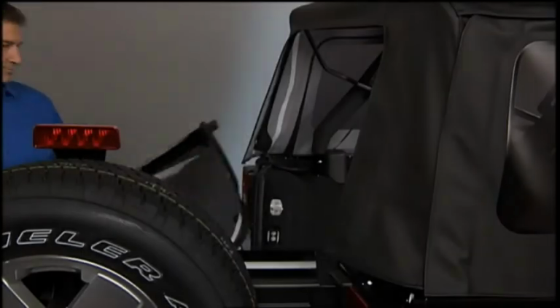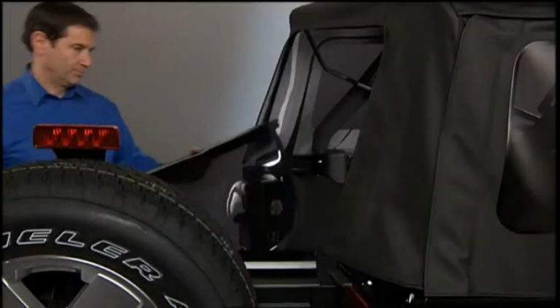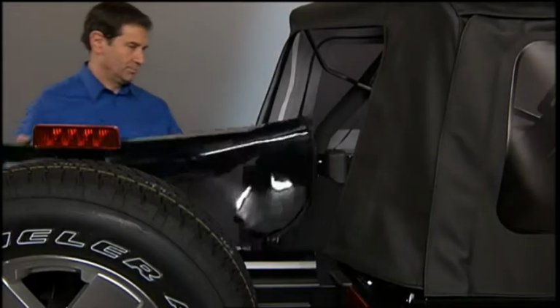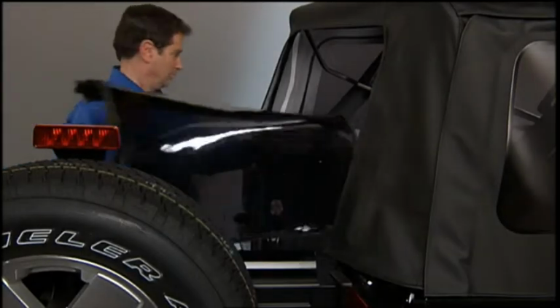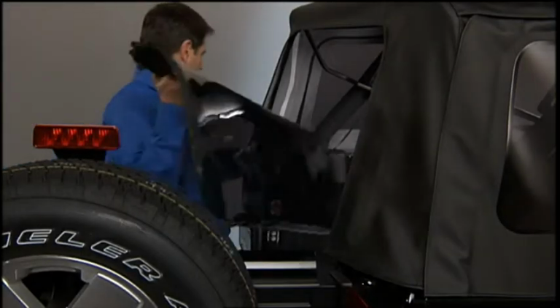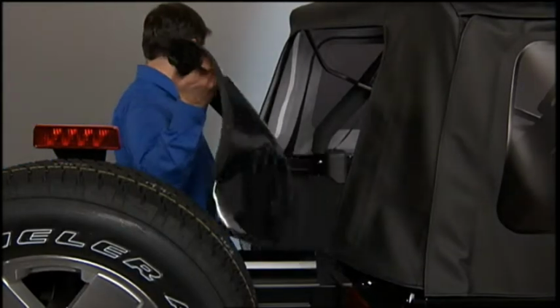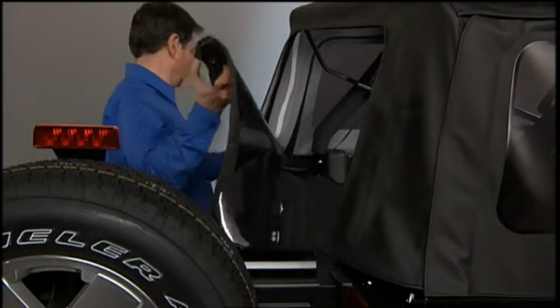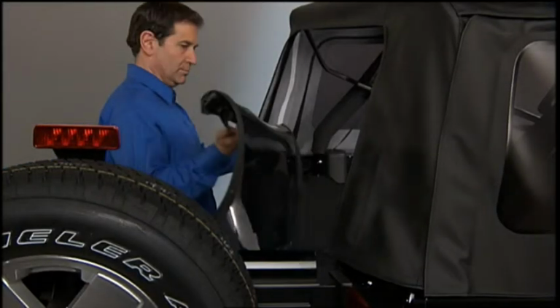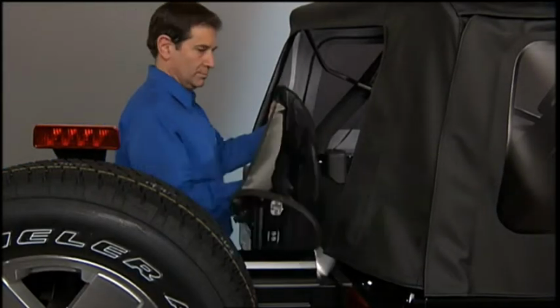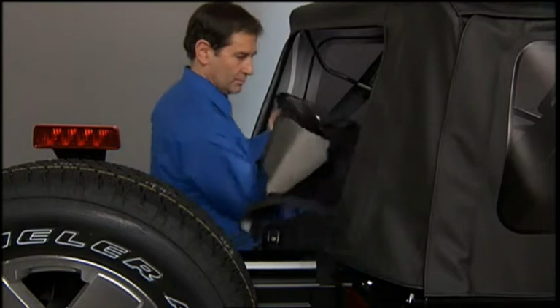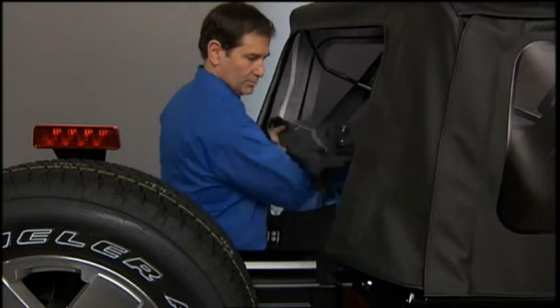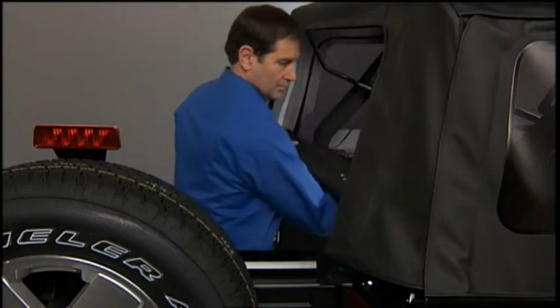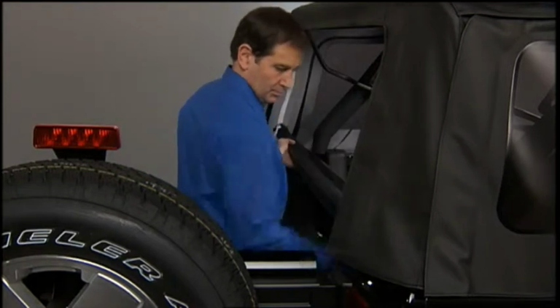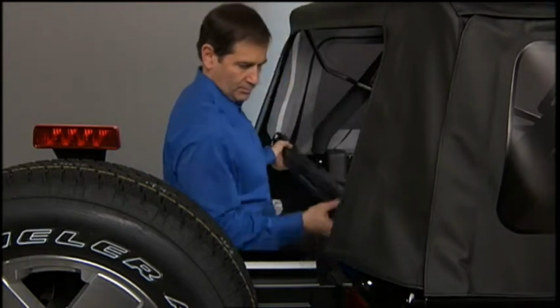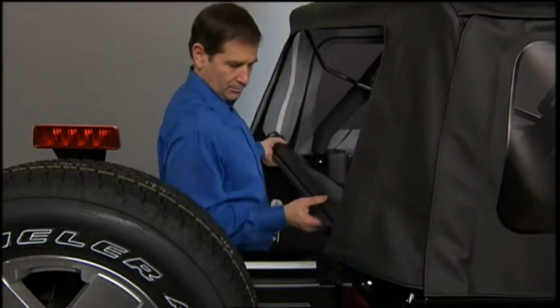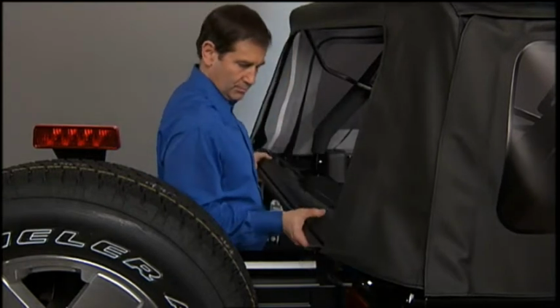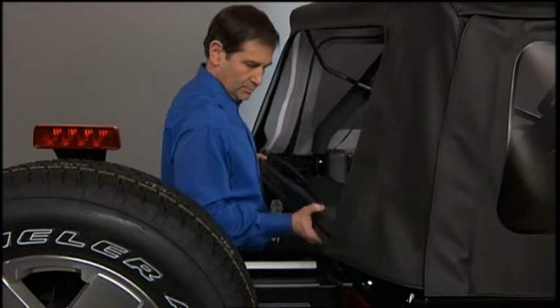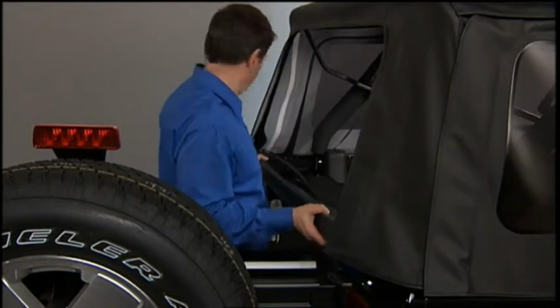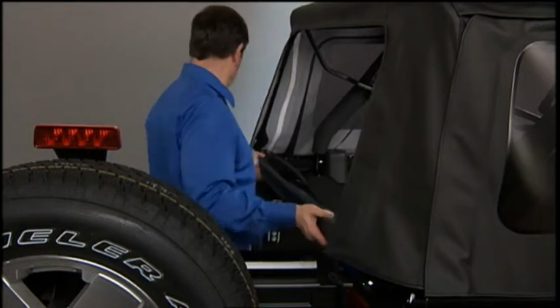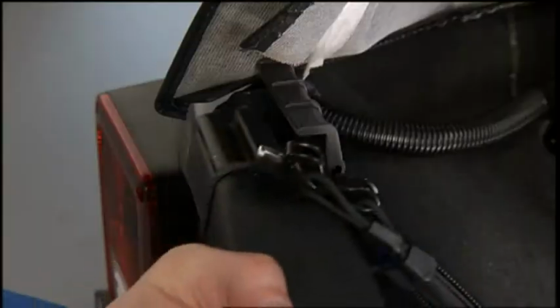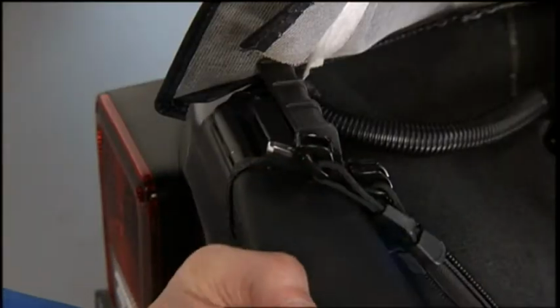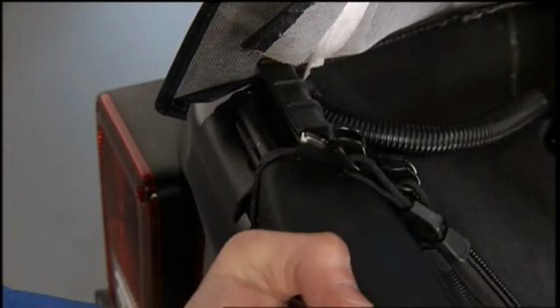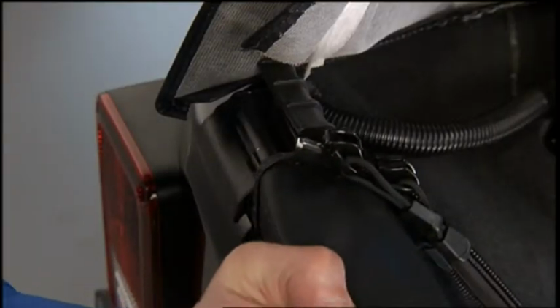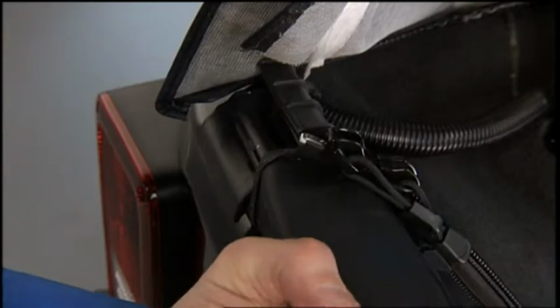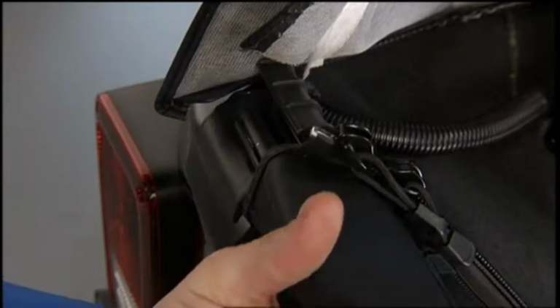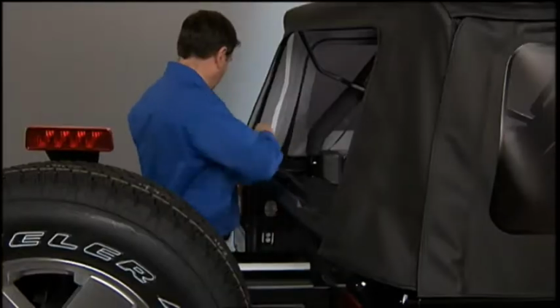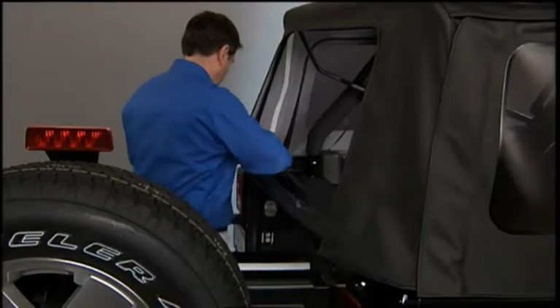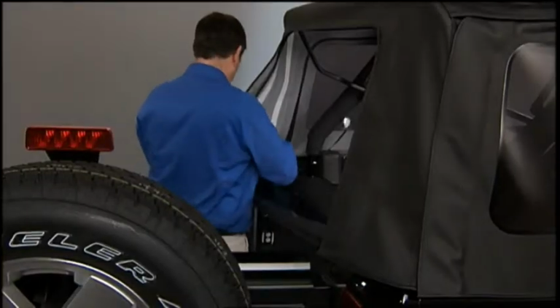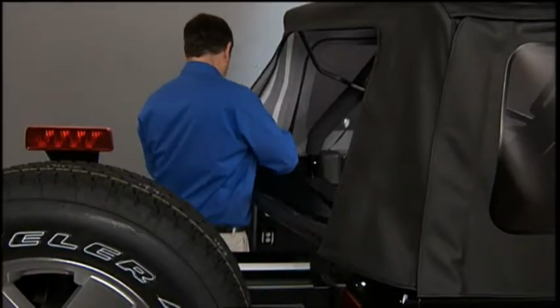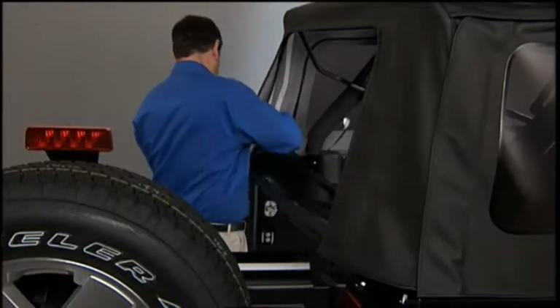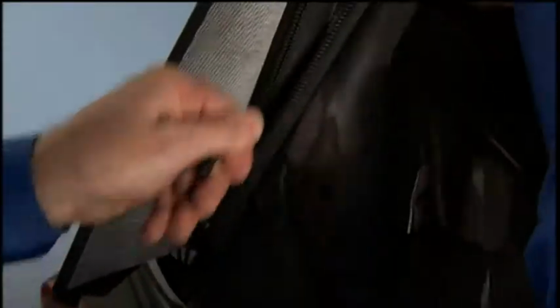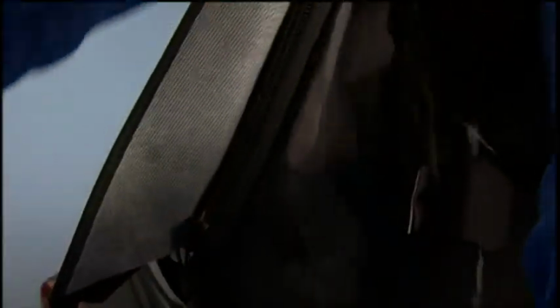To reinstall the rear window, with the sail panels on both sides partially released, set the rear window back into the tailgate brackets and starting at the left-hand side, zip the window back into place.